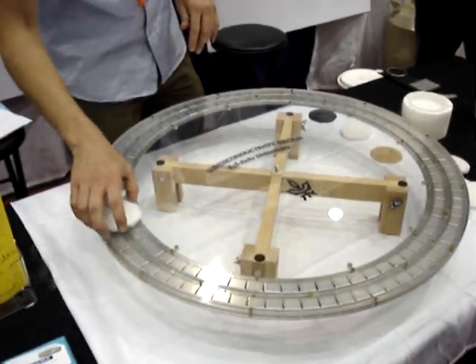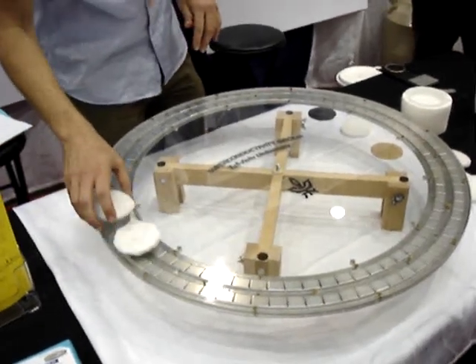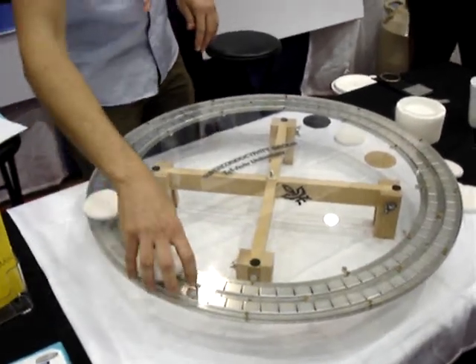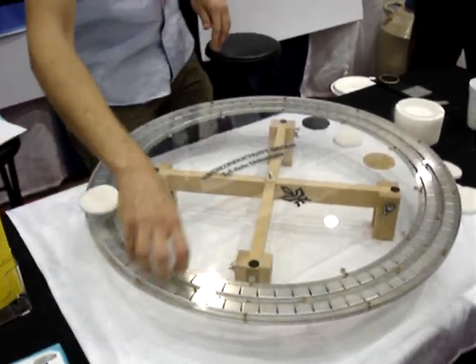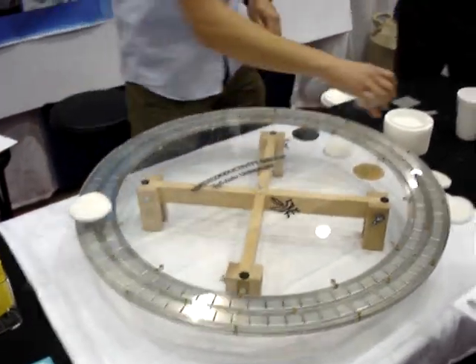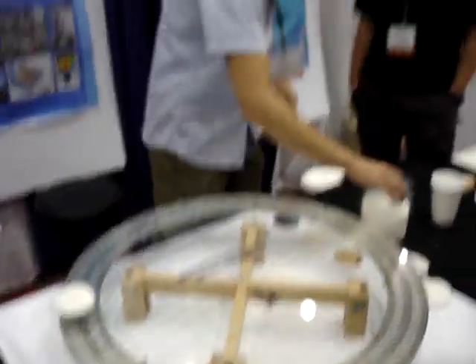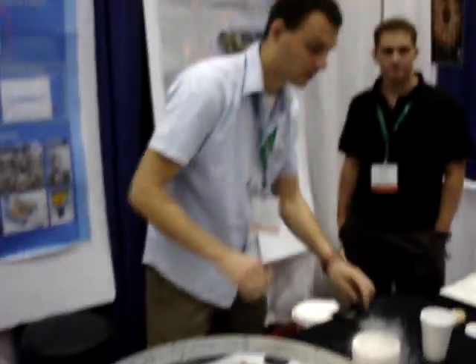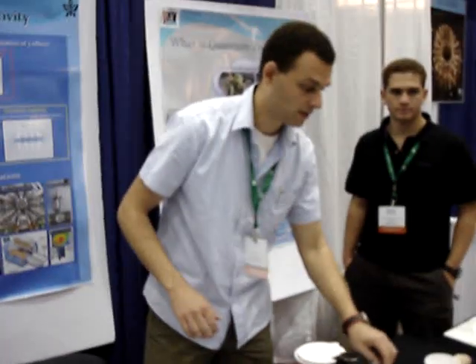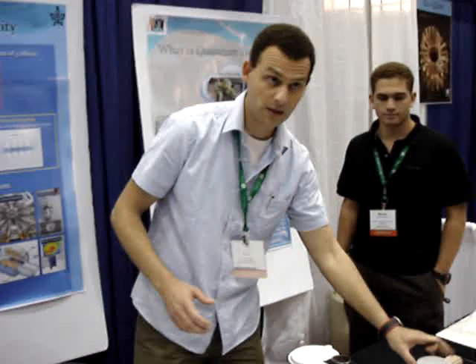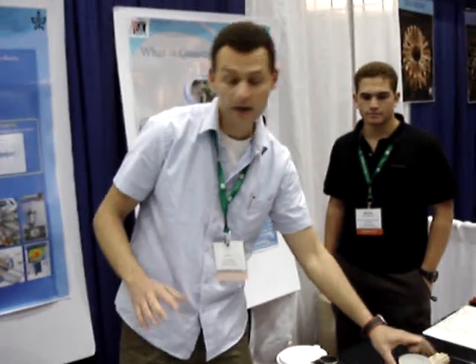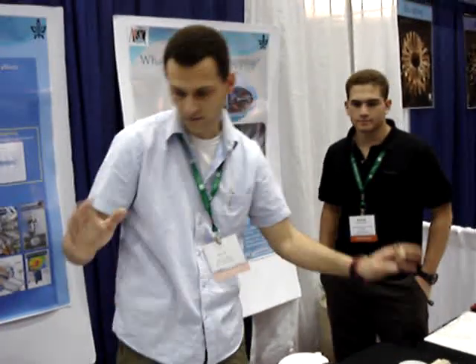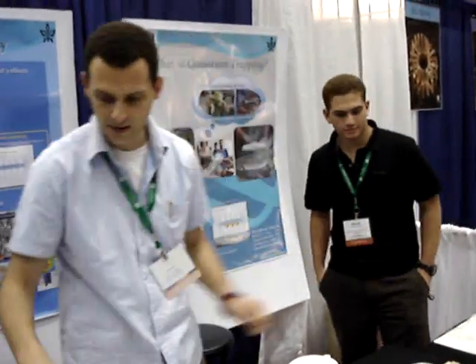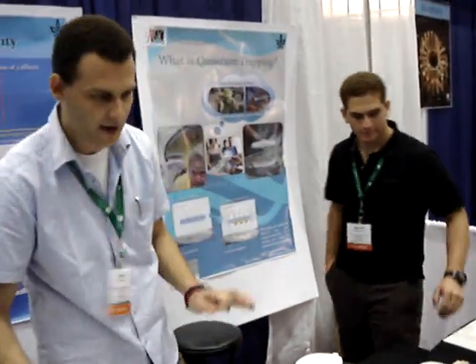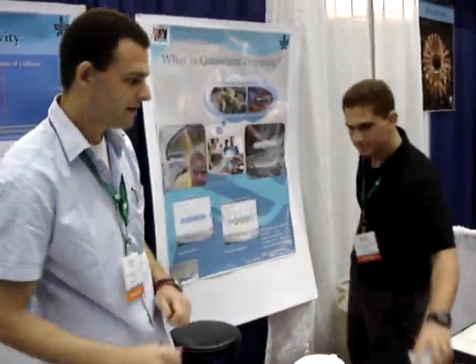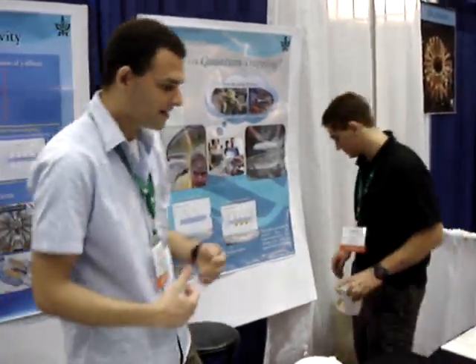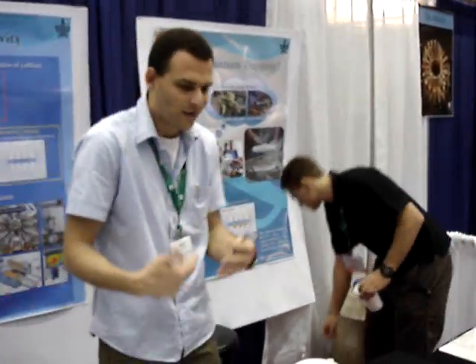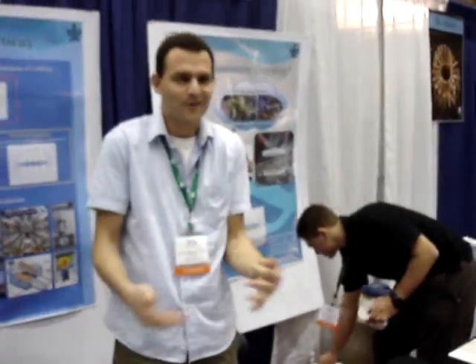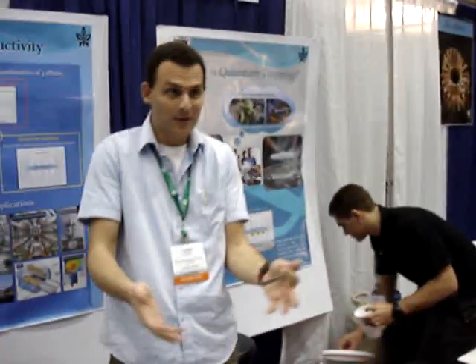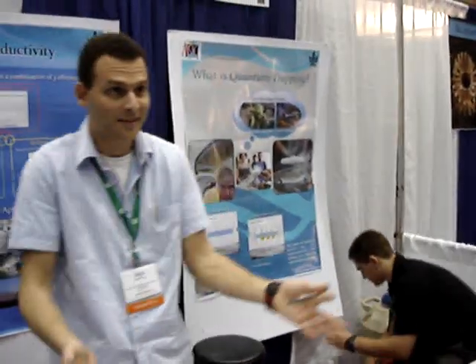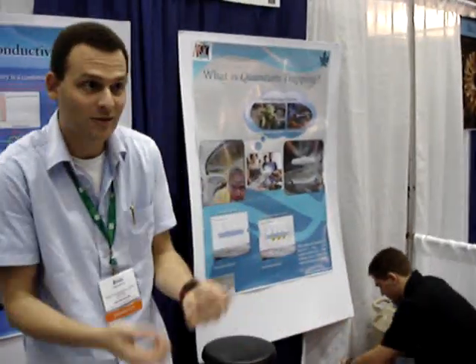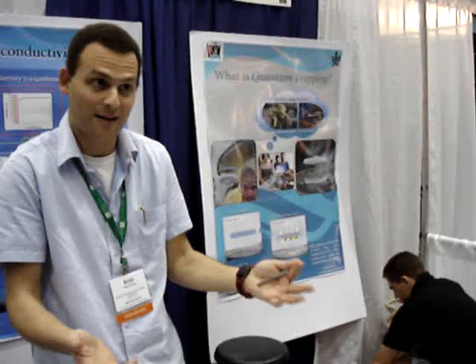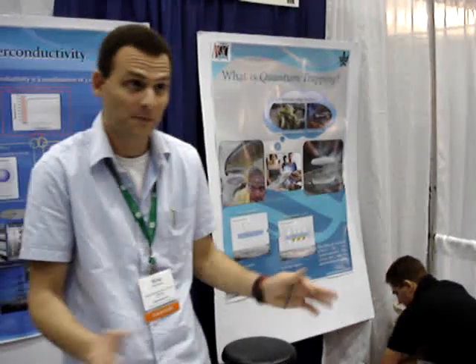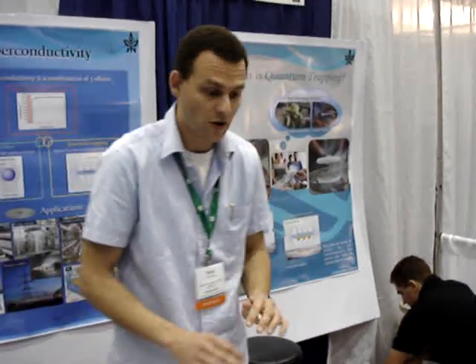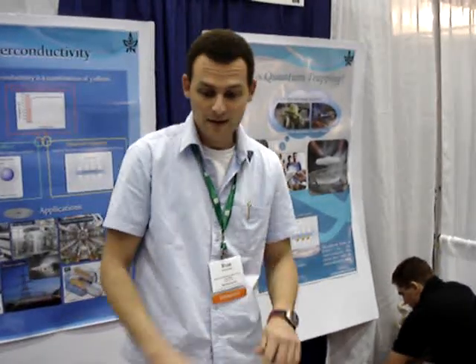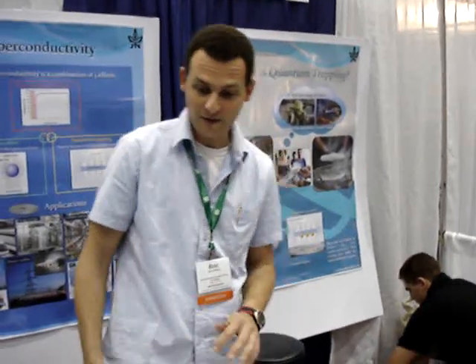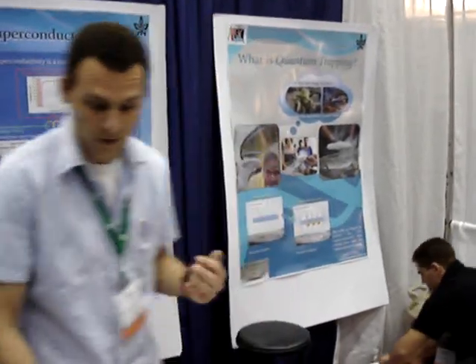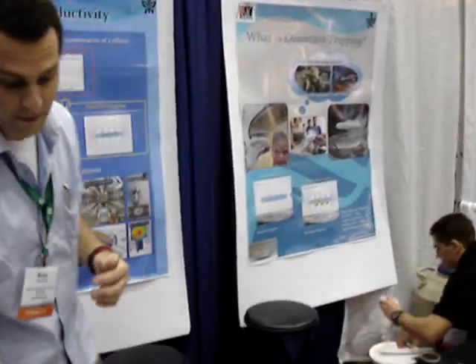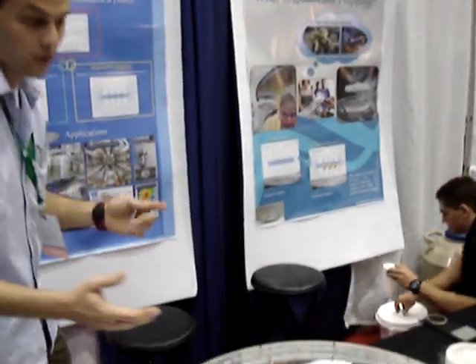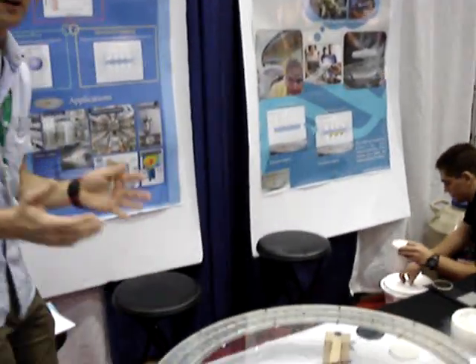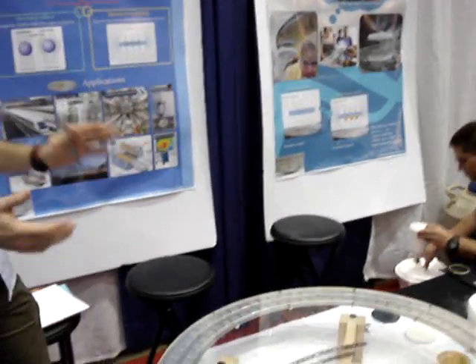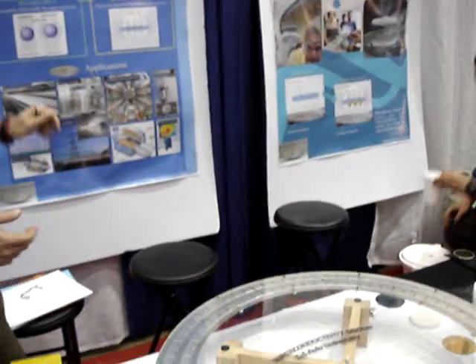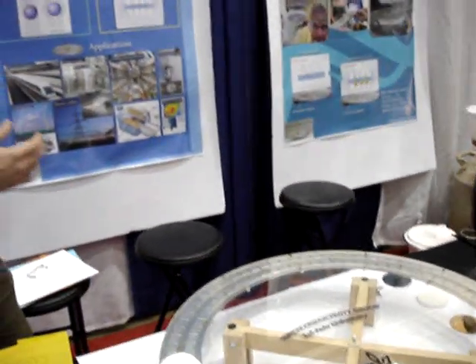Did you know a little bit about superconductors? That's the reason we sell this kit, to educate the family. It's a very important phenomenon that not many people know of.